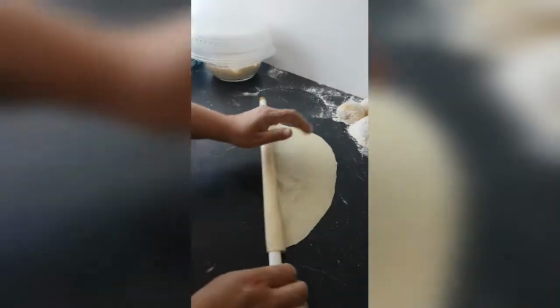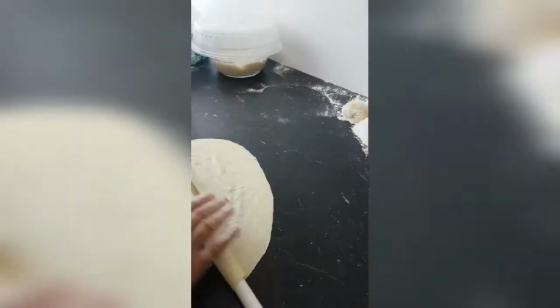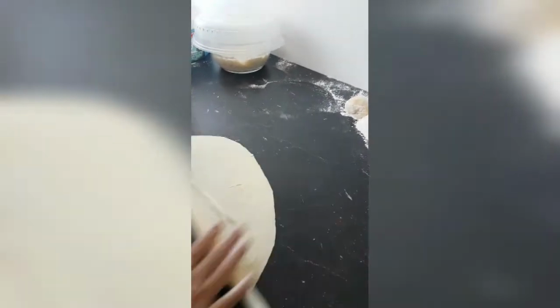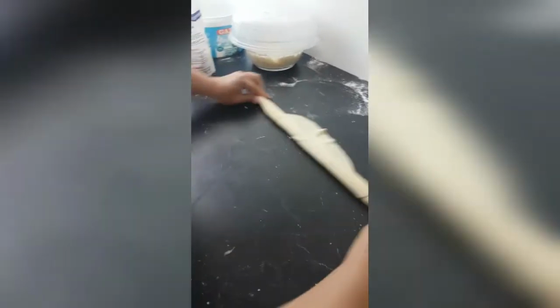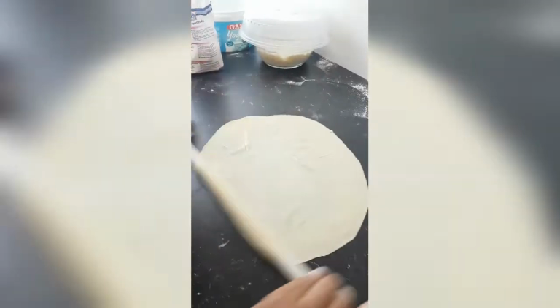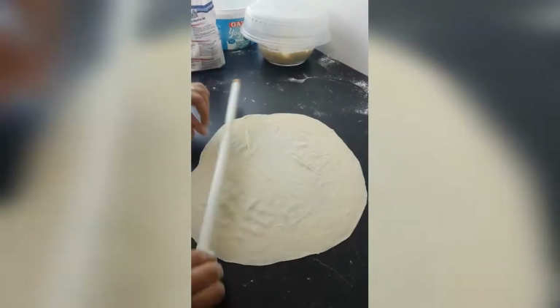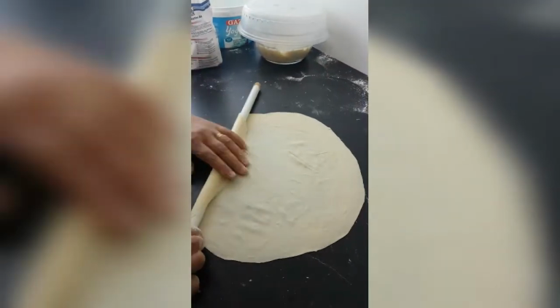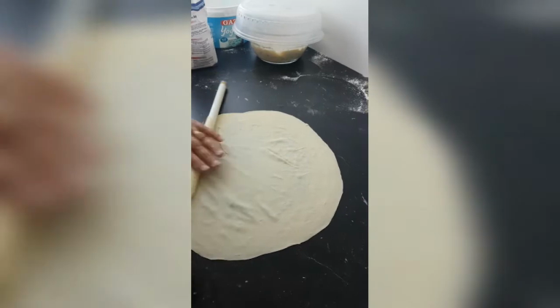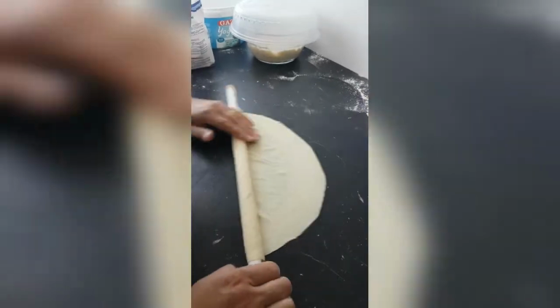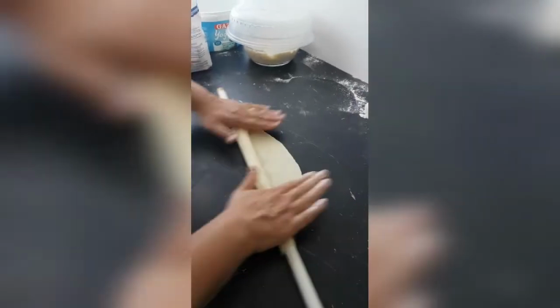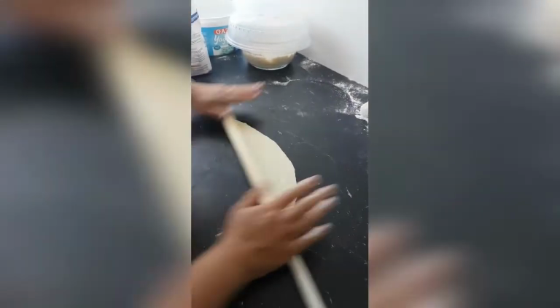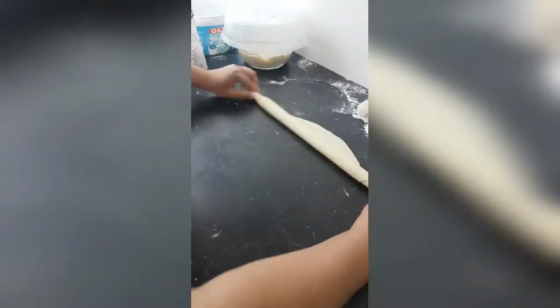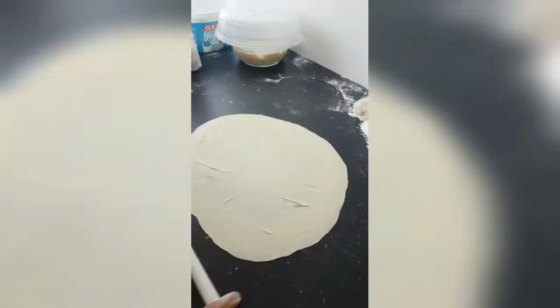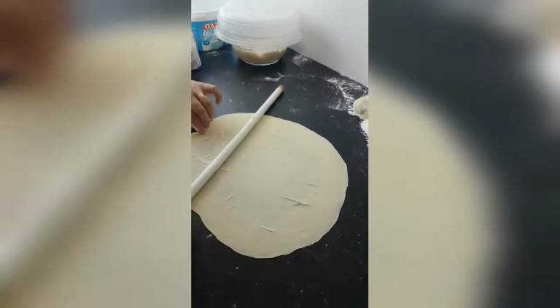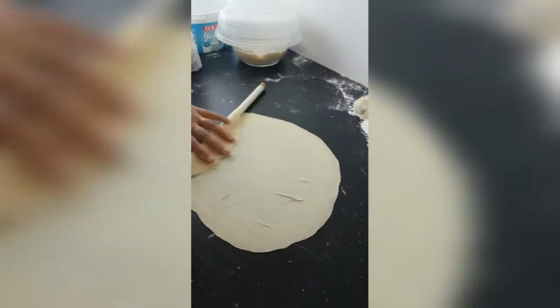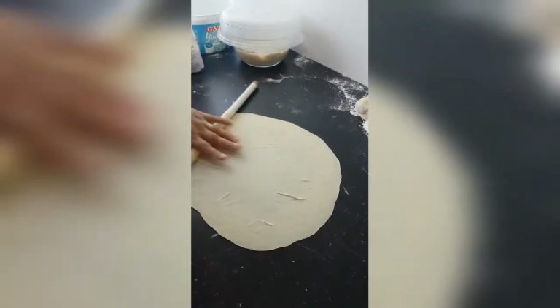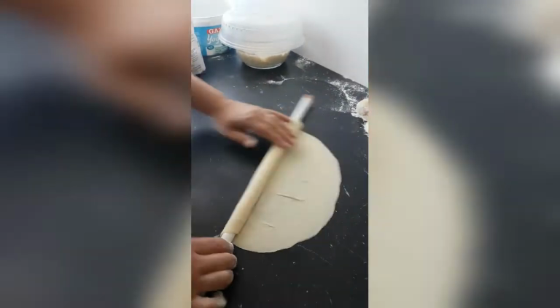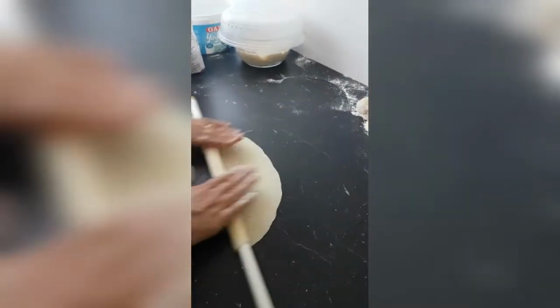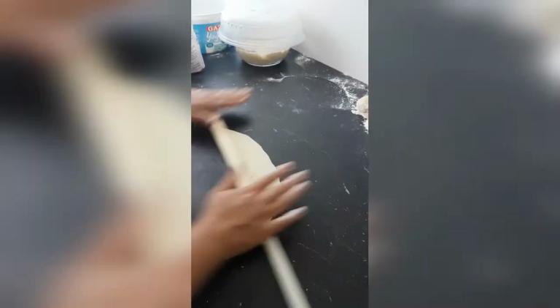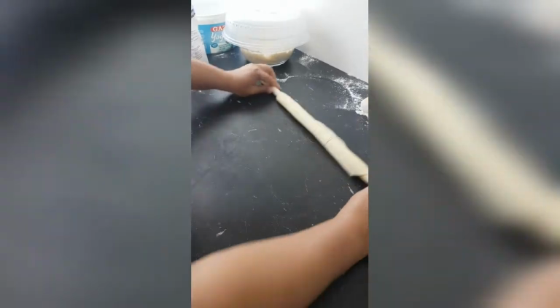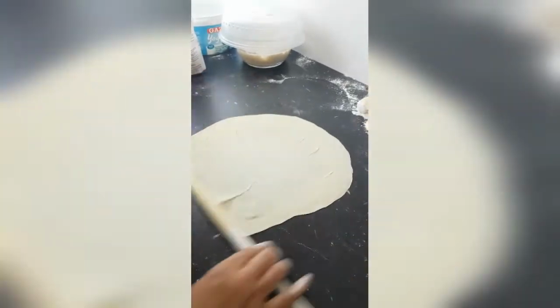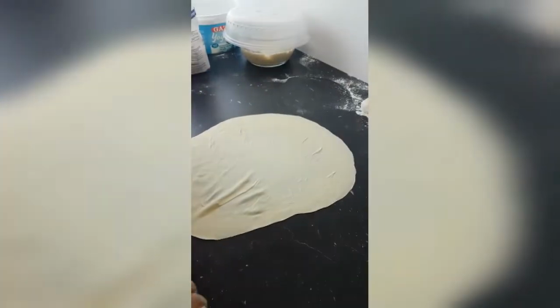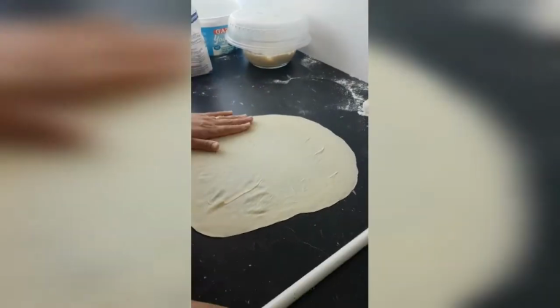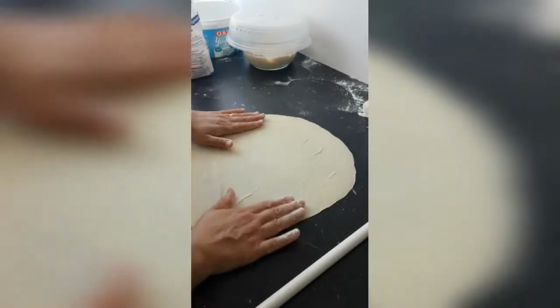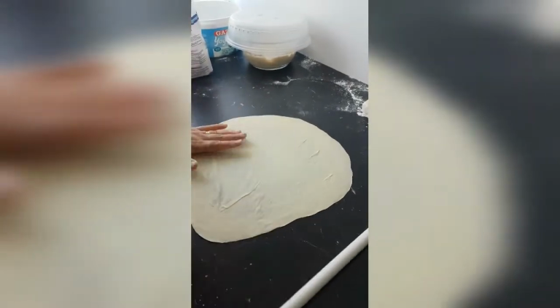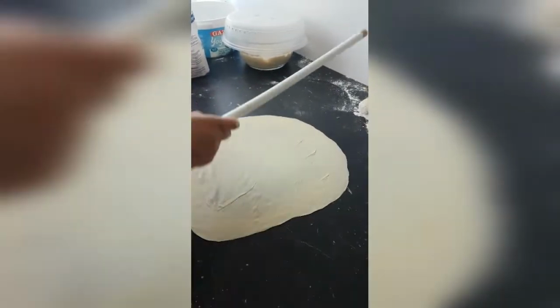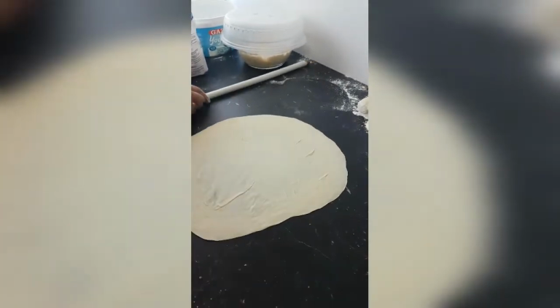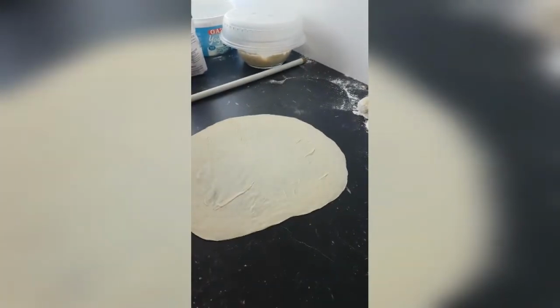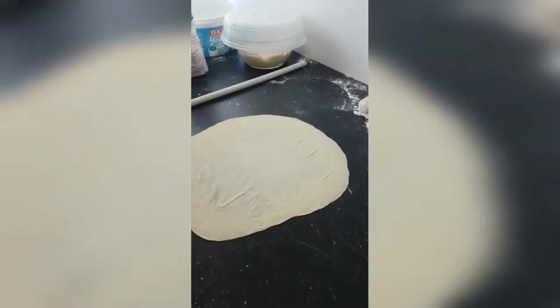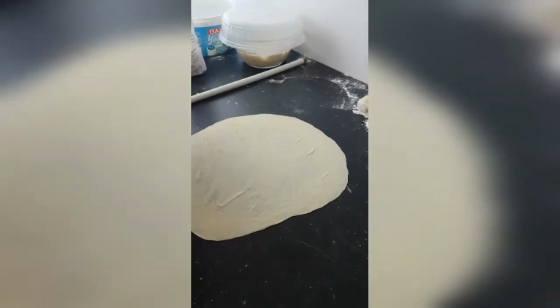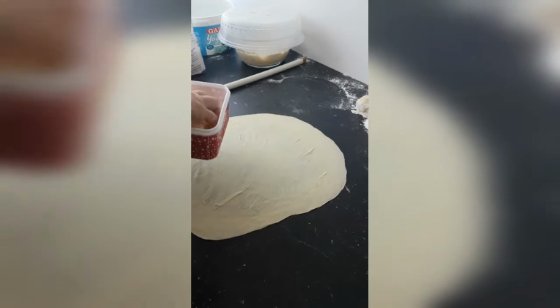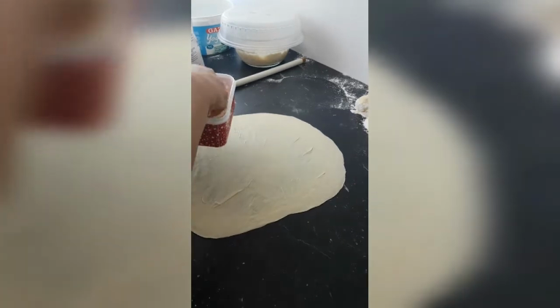Merhabalar, bugün de küçük börekler yapıyorum. Yağda kızartacağım bunları. Çiğ börek tarzından. Biraz önce normal kesip kızartacağım.